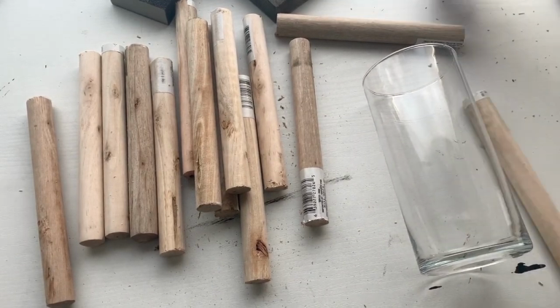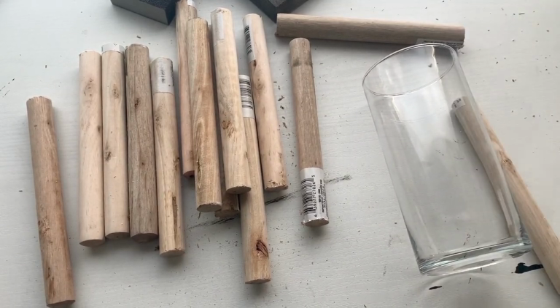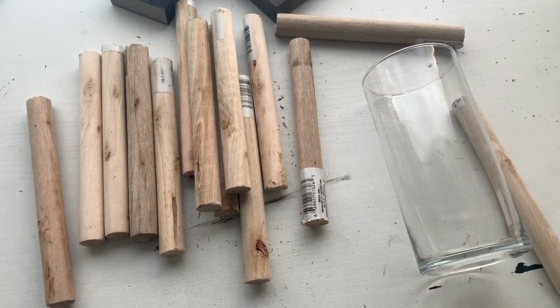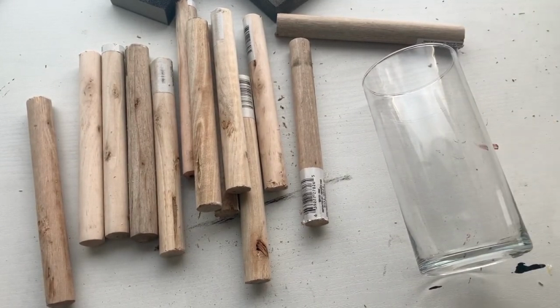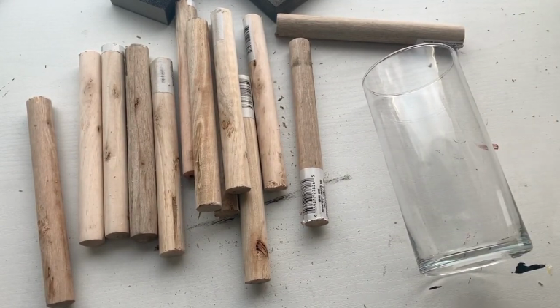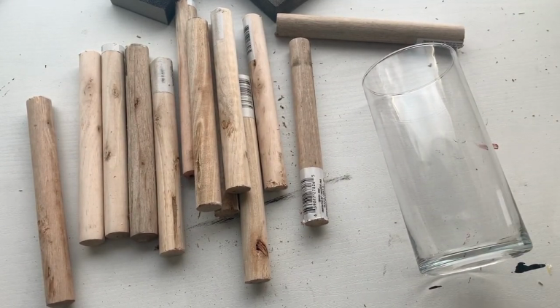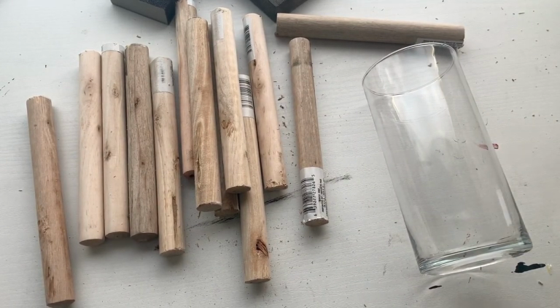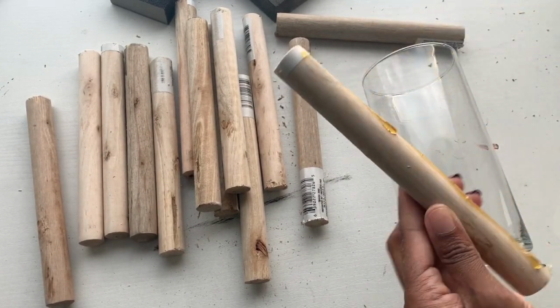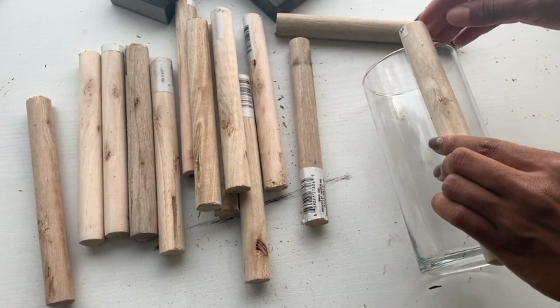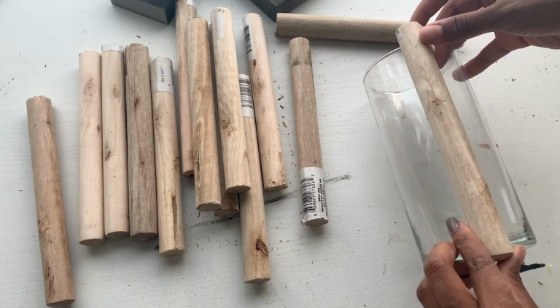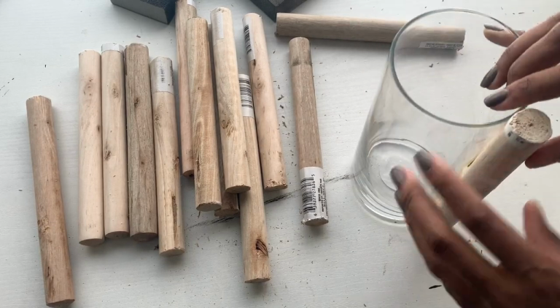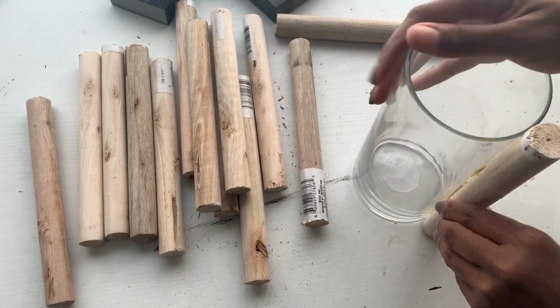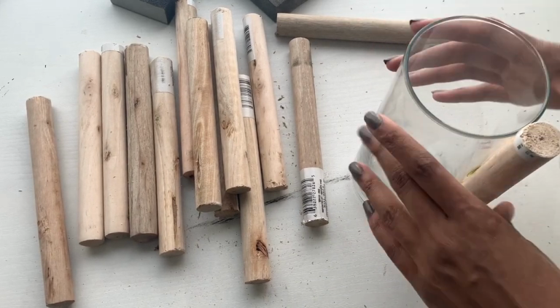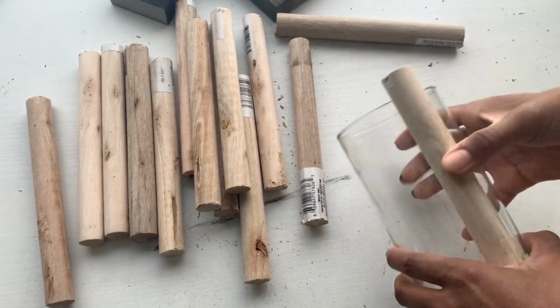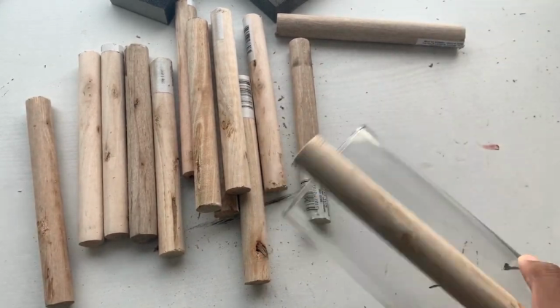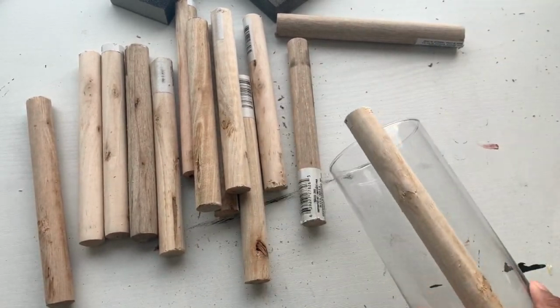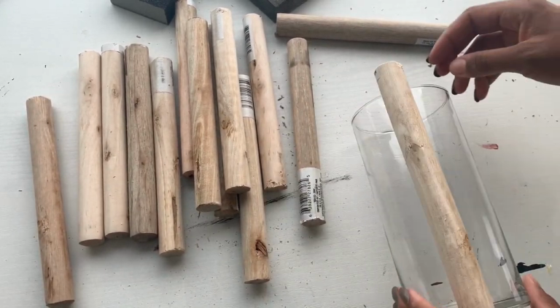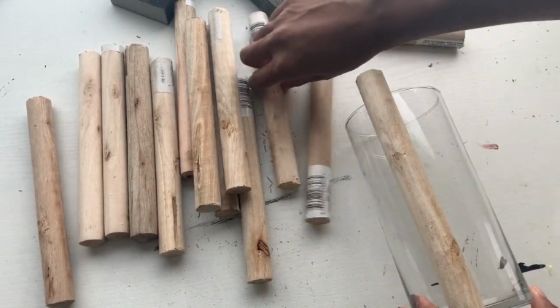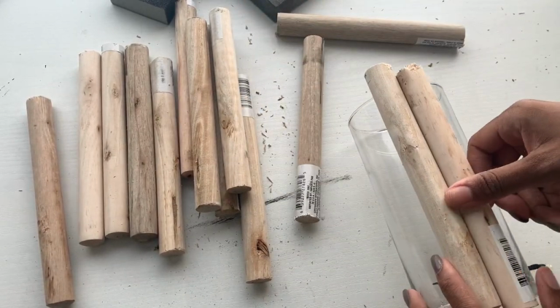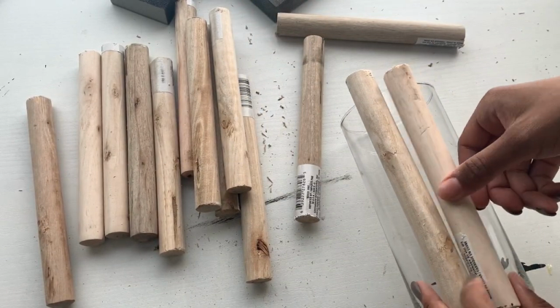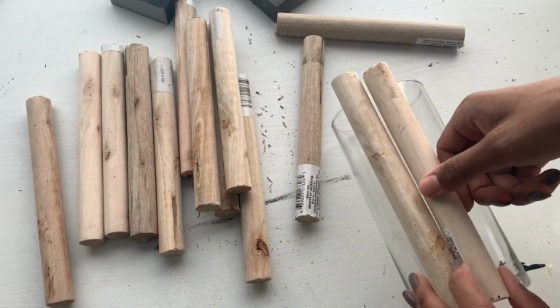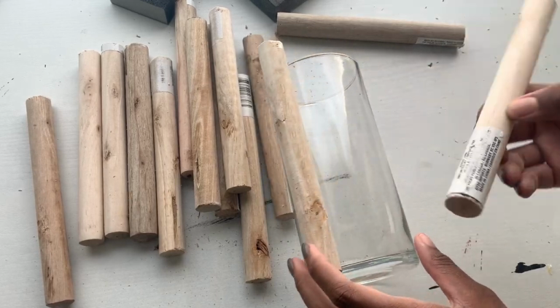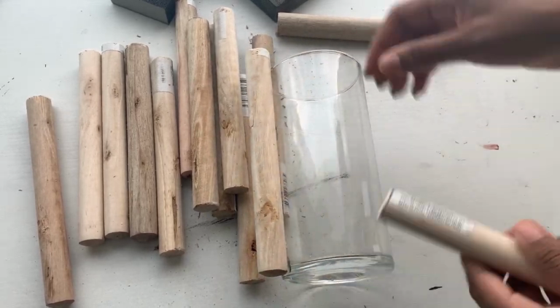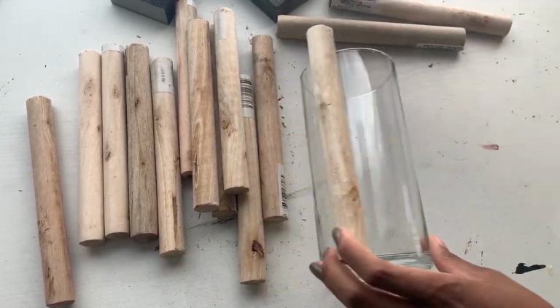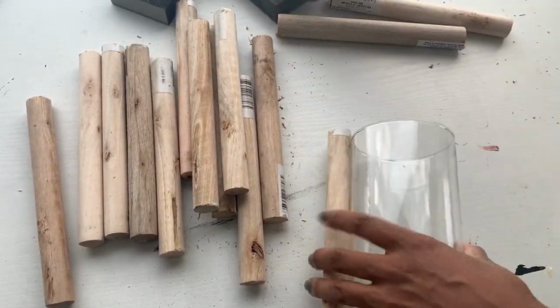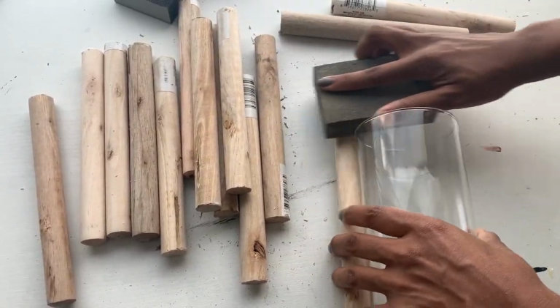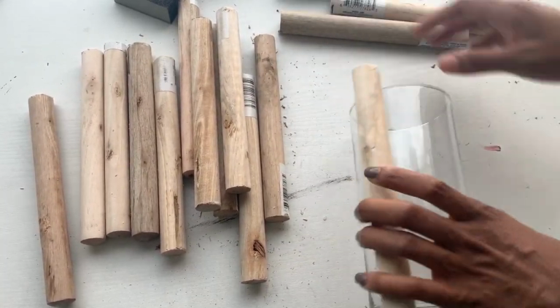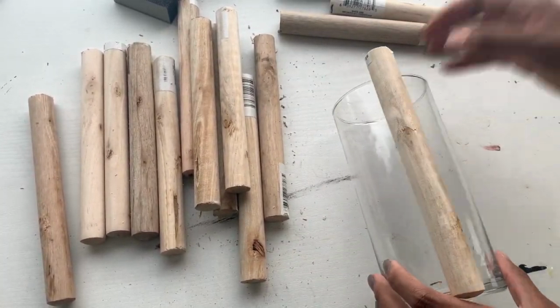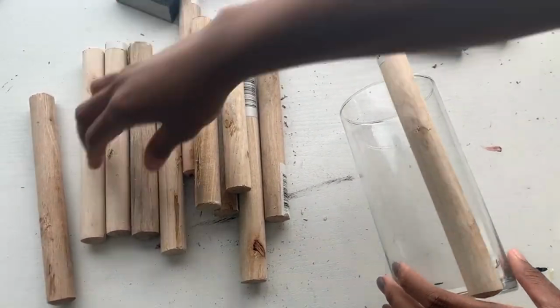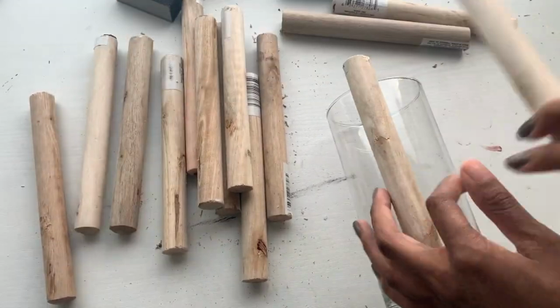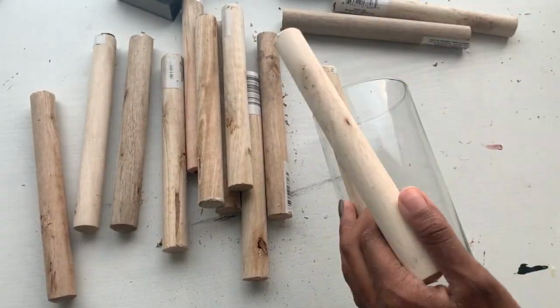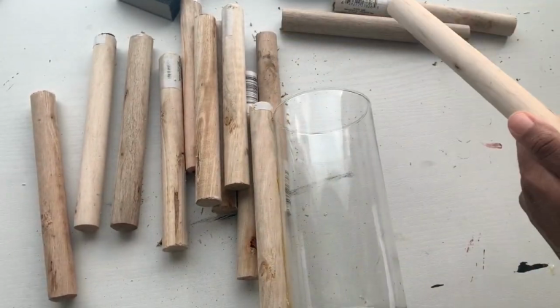Now we're going to get started gluing these sticks on there. I know I still have the stickers on there, but I'm going to try to hide them. I'm also going to end up sanding them off and then sanding this whole thing at the end to take the stickers off.